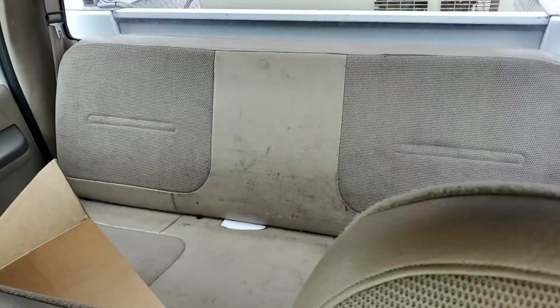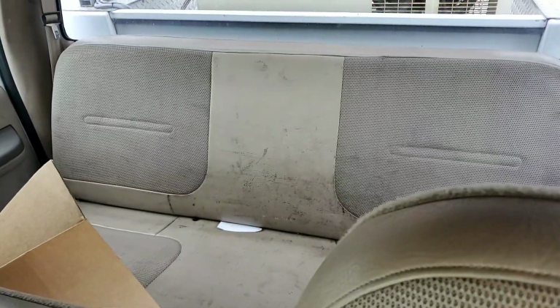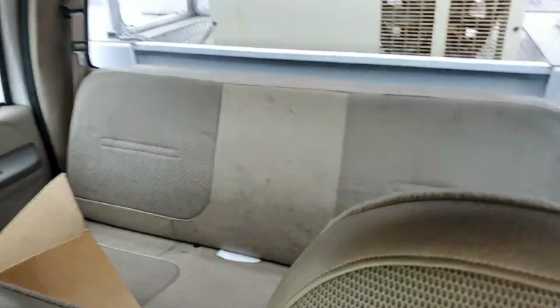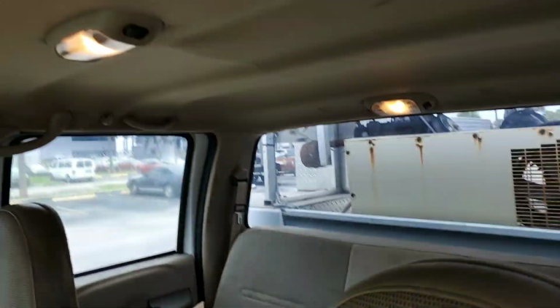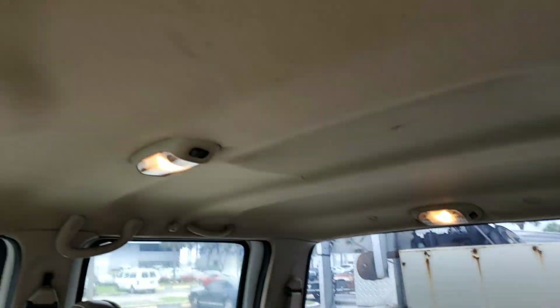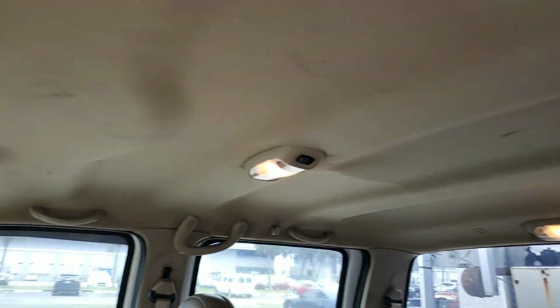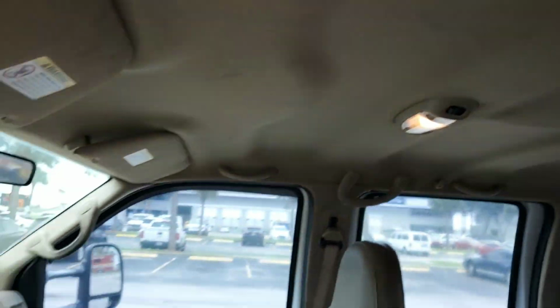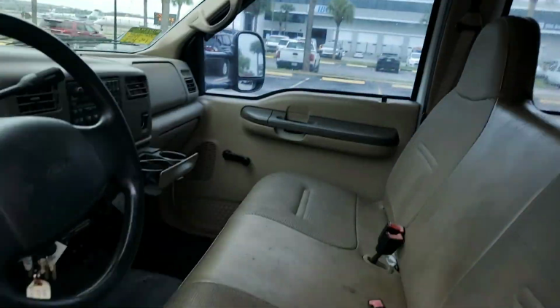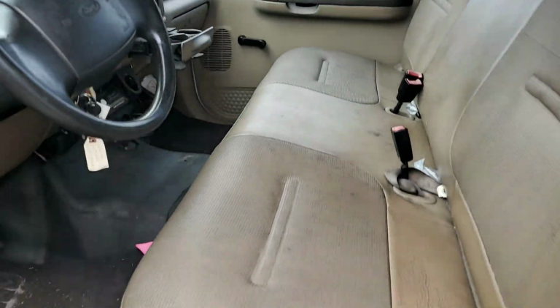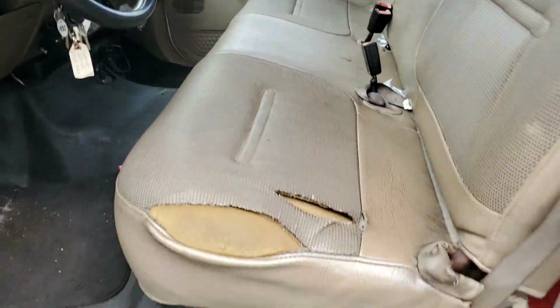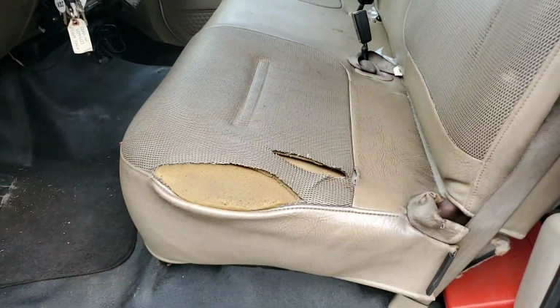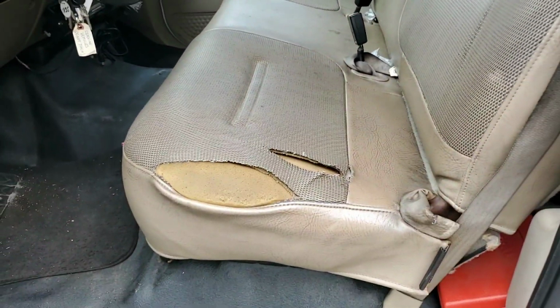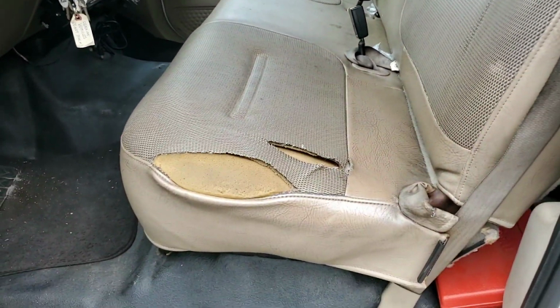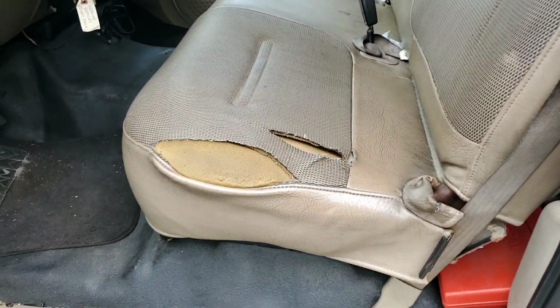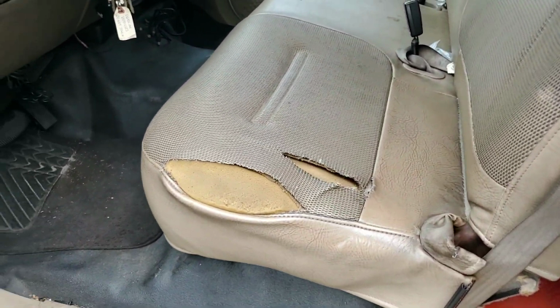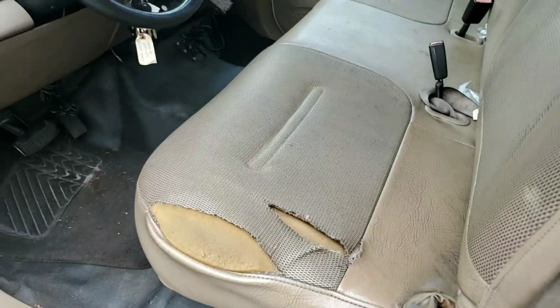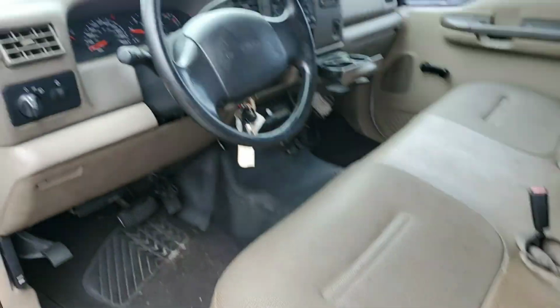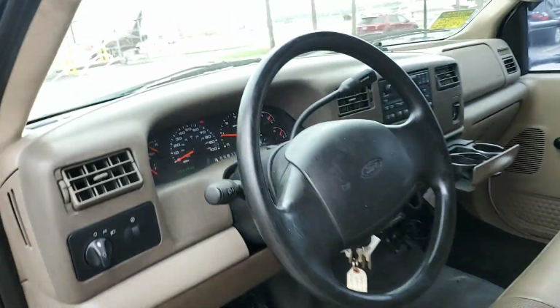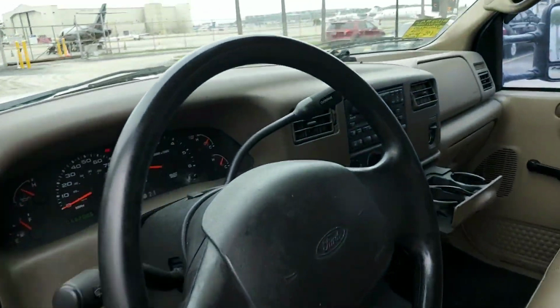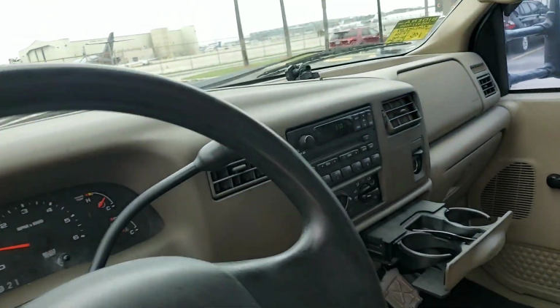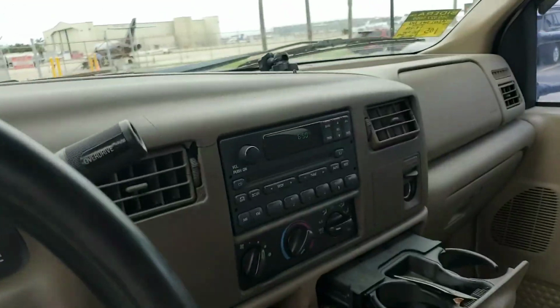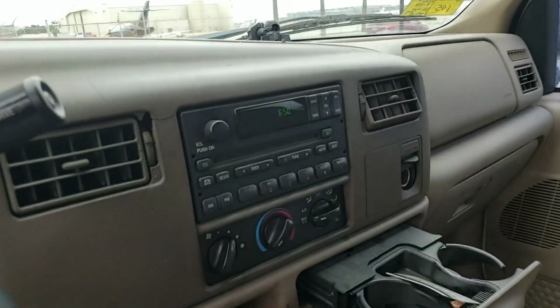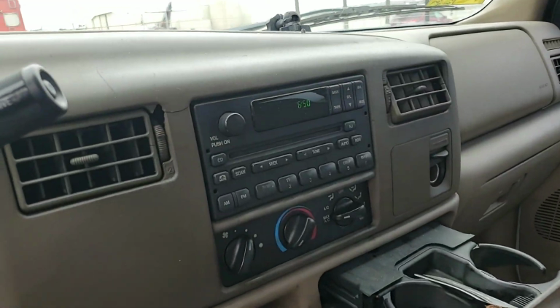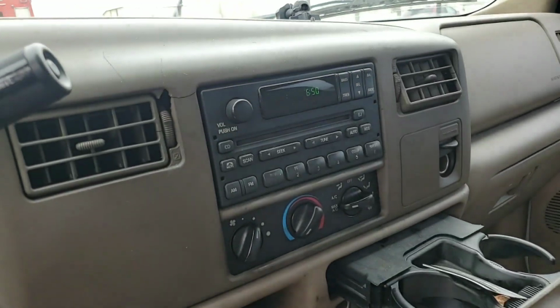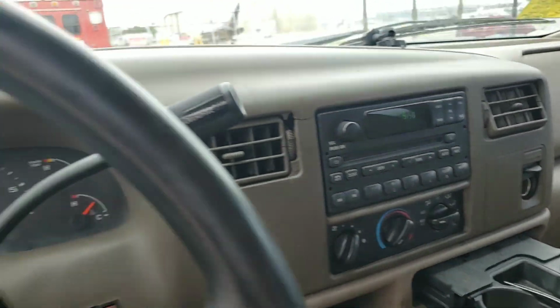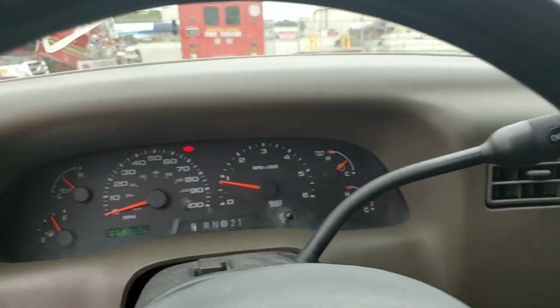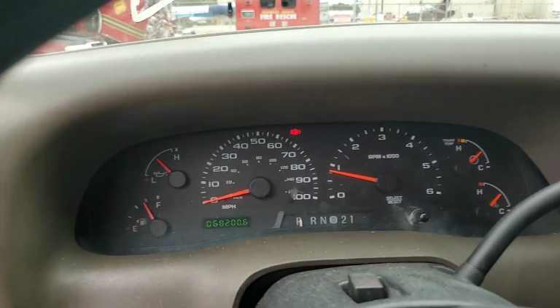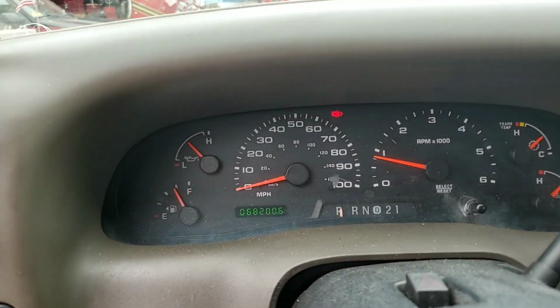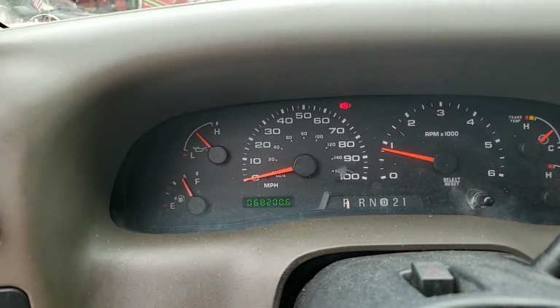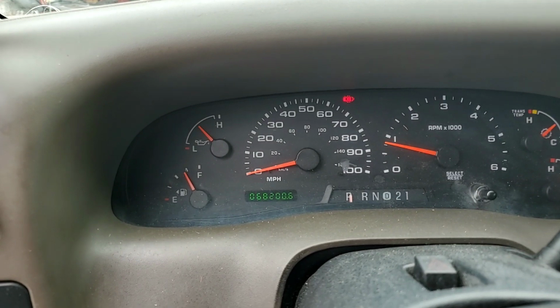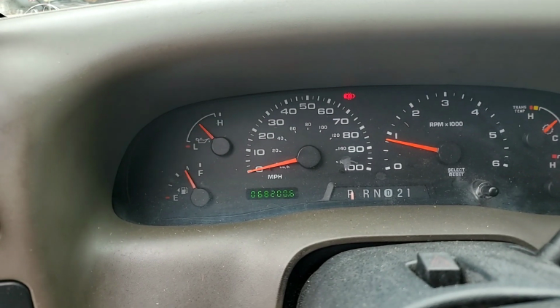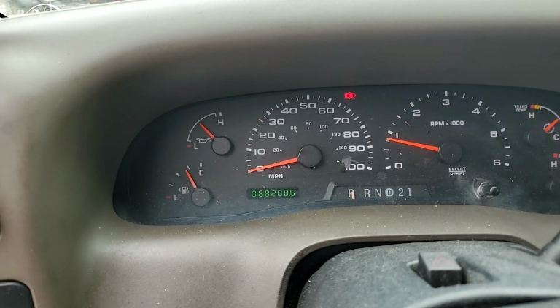Back seat is a little dirty. Good headliner, has a small tear on the driver's side. AM/FM CD player. 68,200 miles on the odometer.